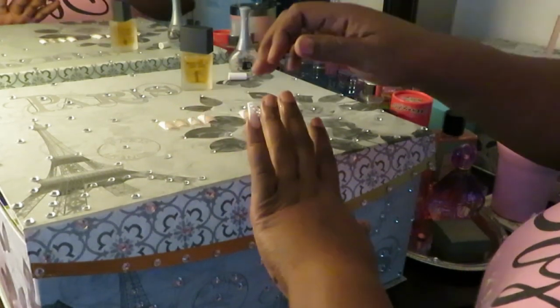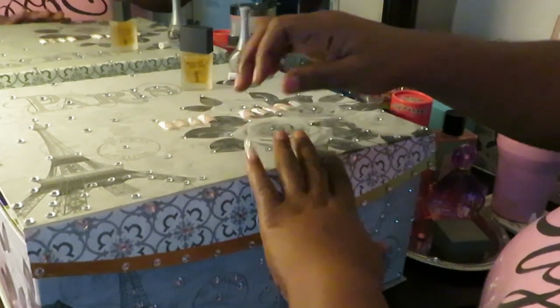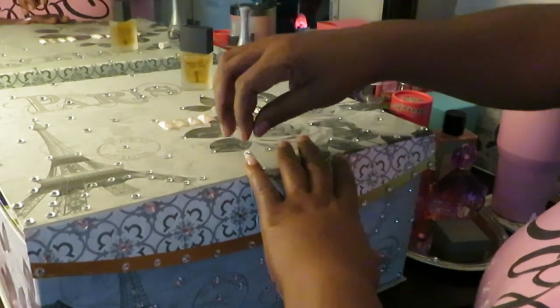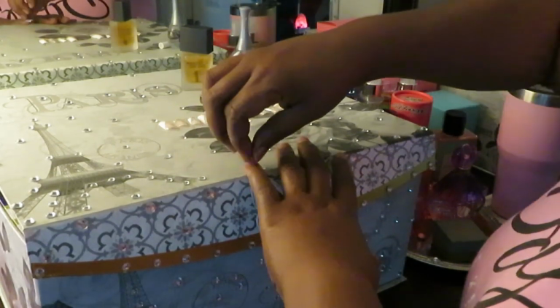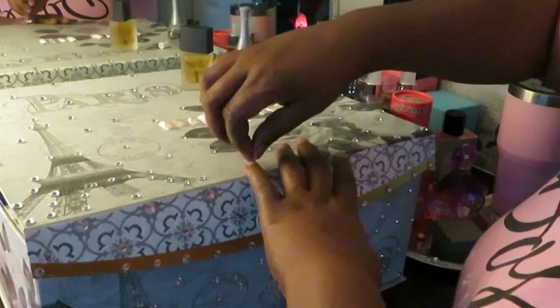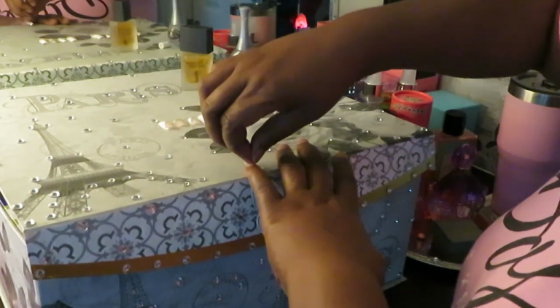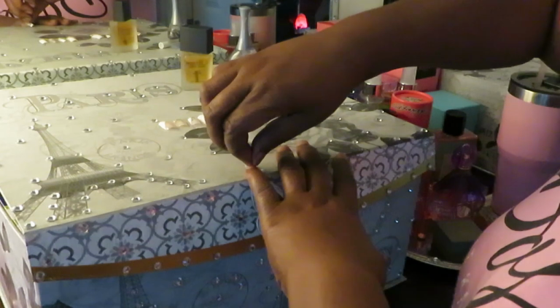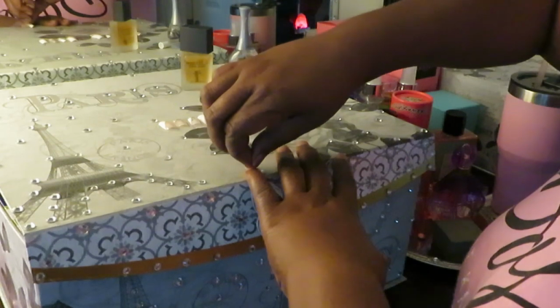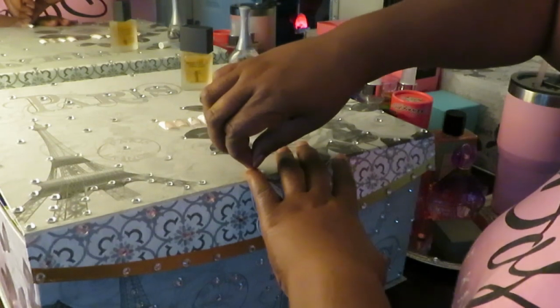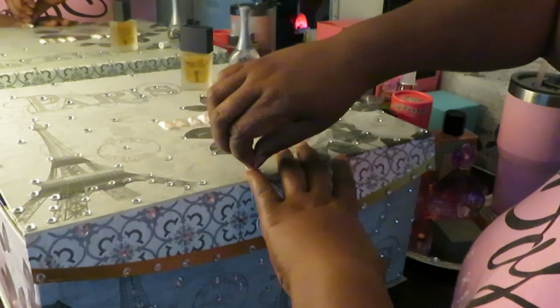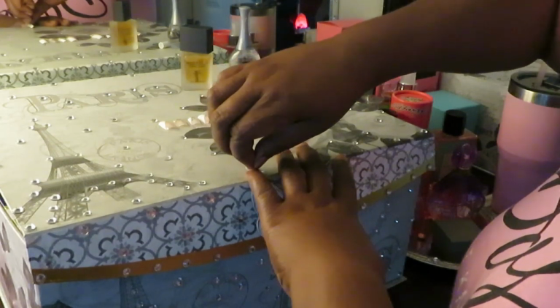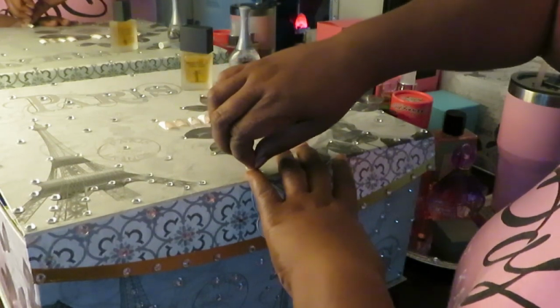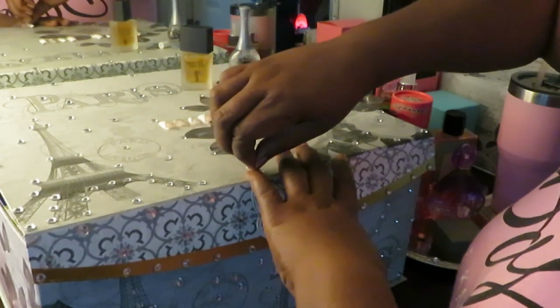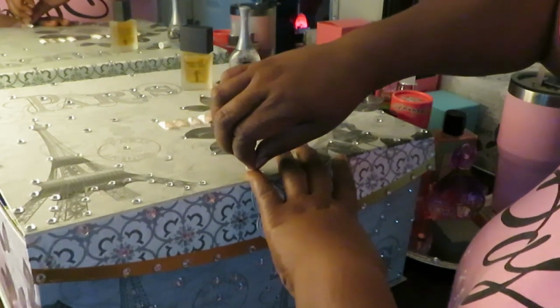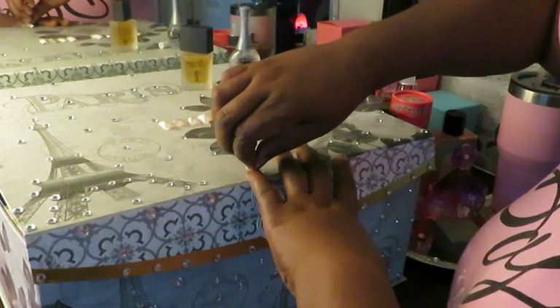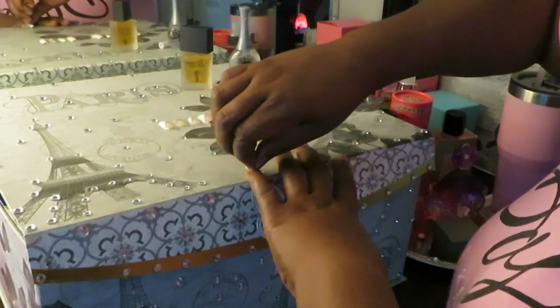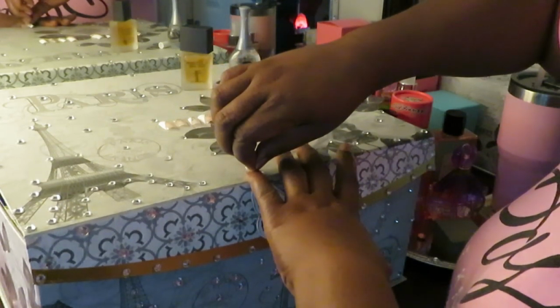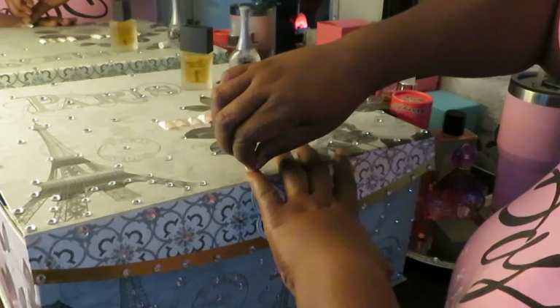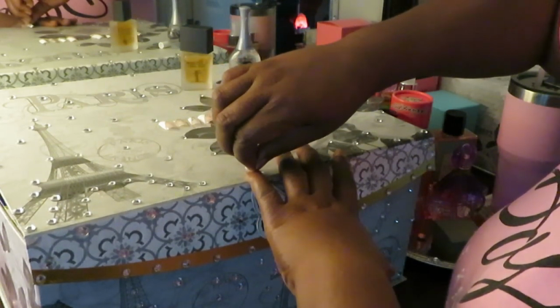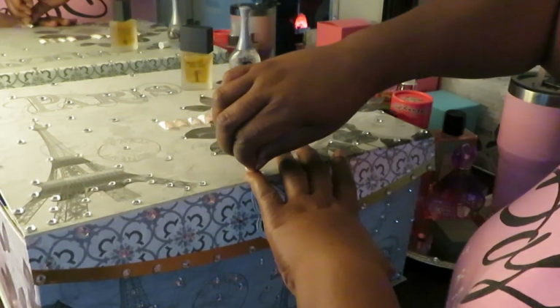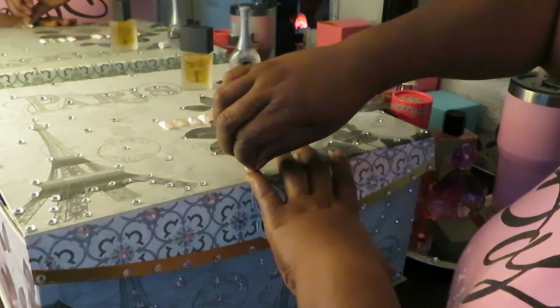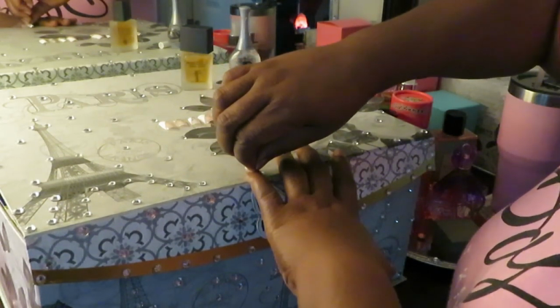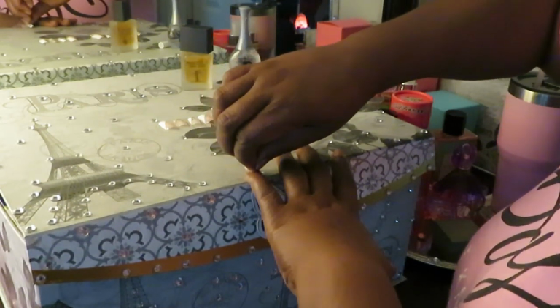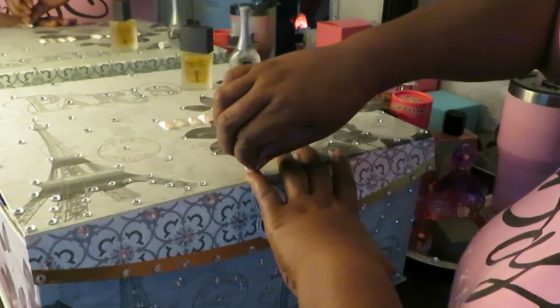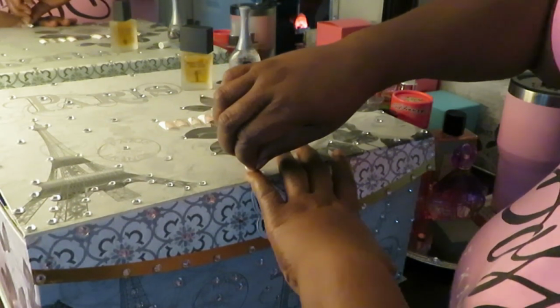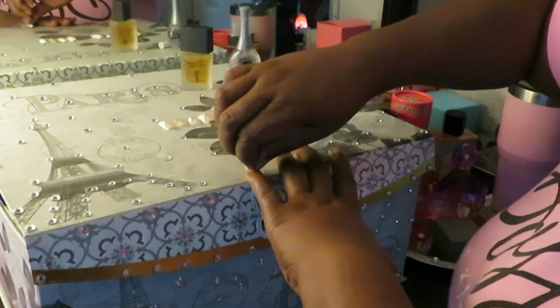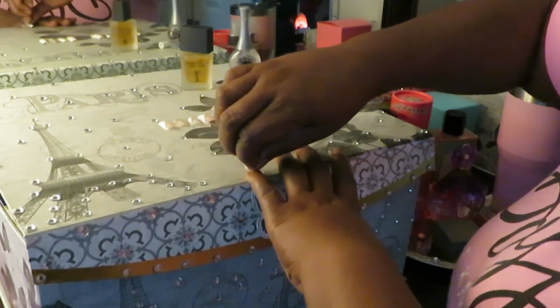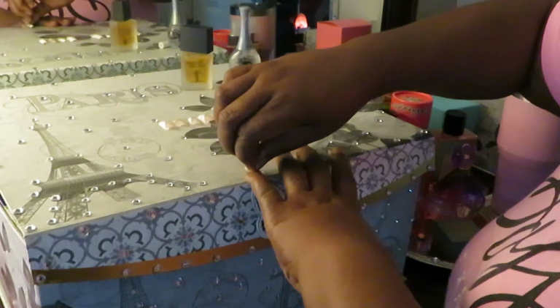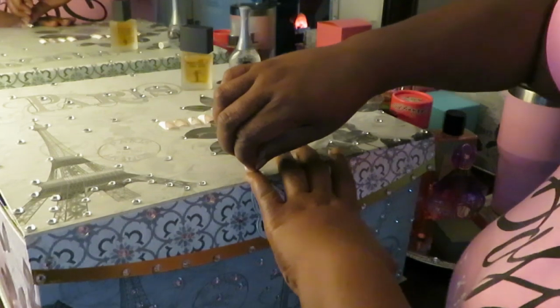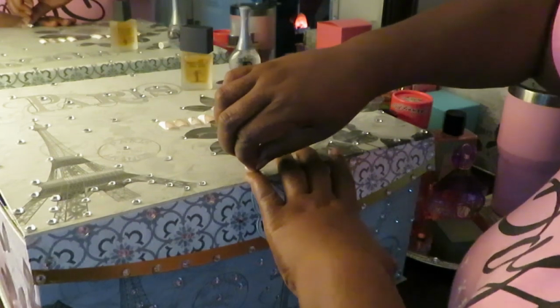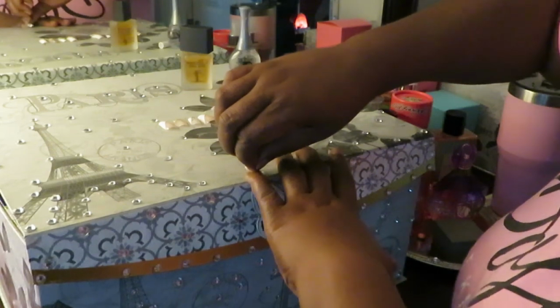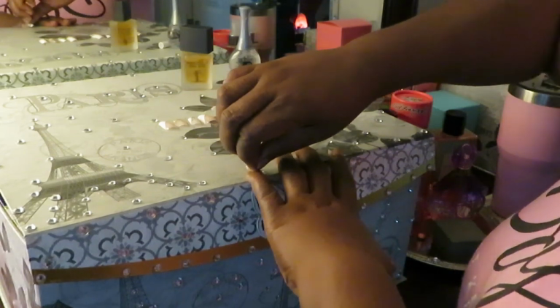I hold it down because y'all already know the nail glue don't be playing. Hold it down — it don't take long for it to dry up real quick. I like to make sure it's all nice and neat and the sides are all nice and neat and down, so it looks more original, more real that way.